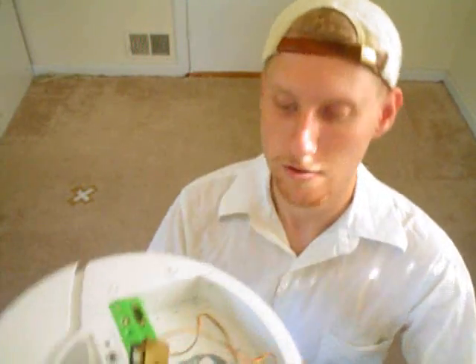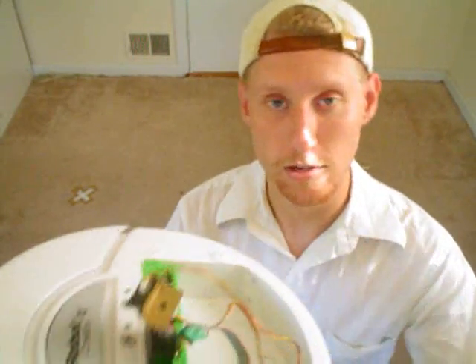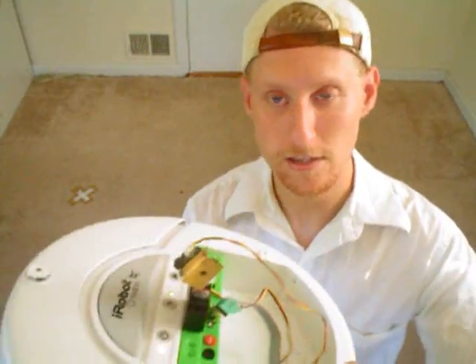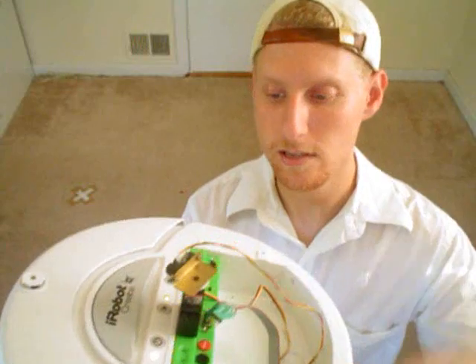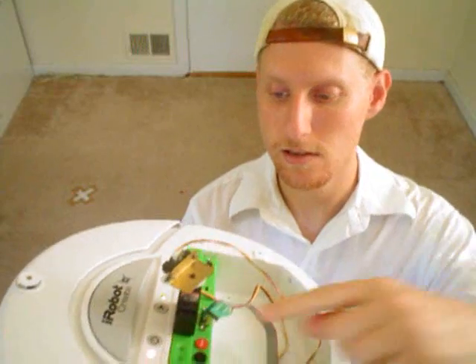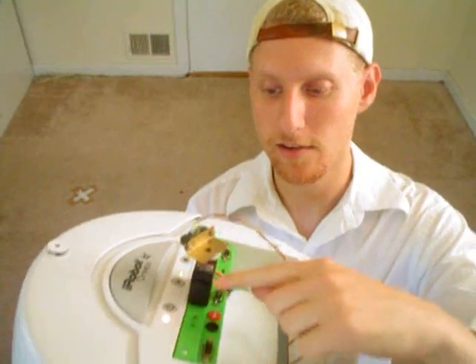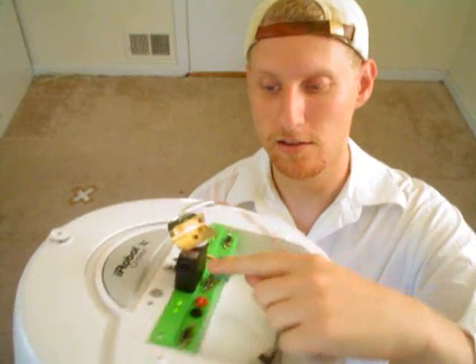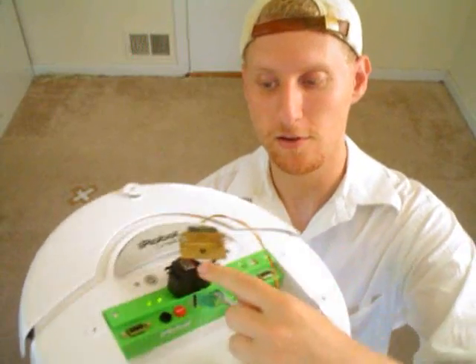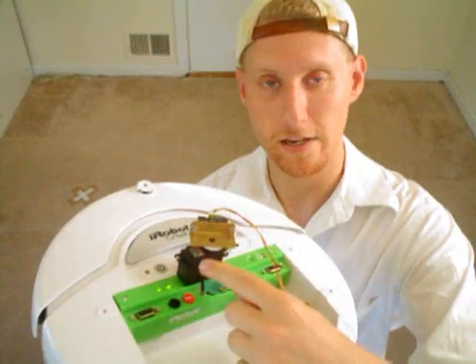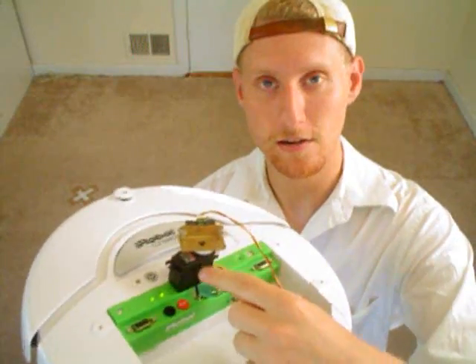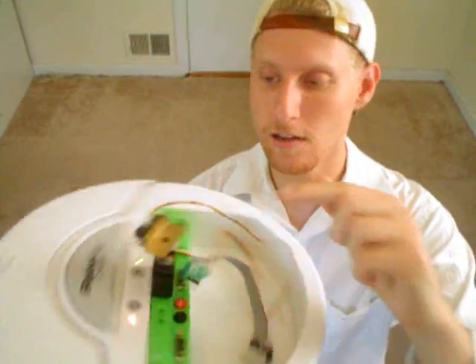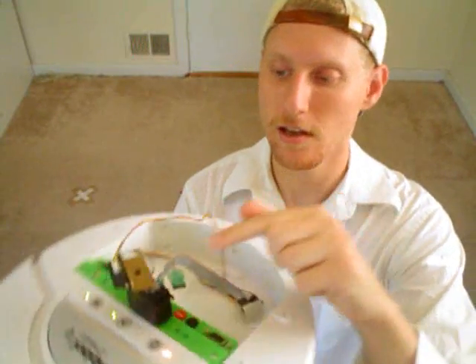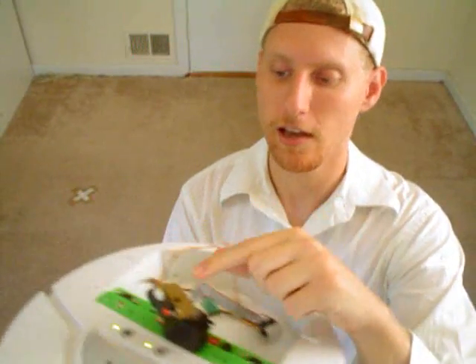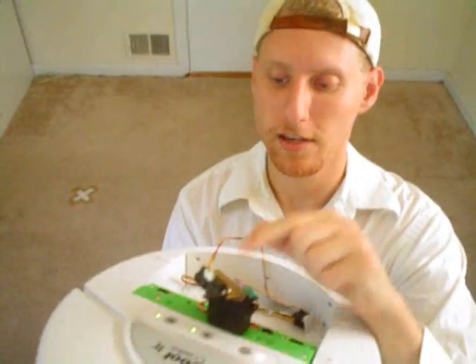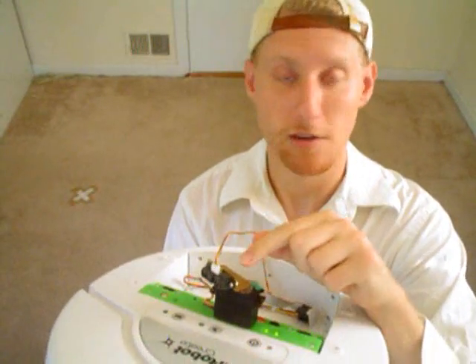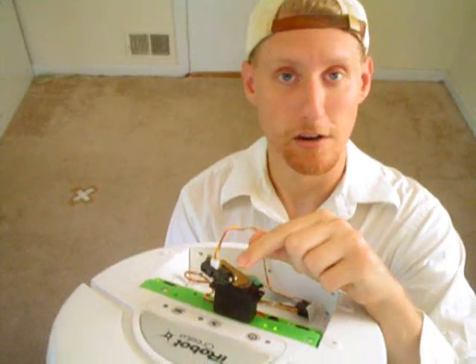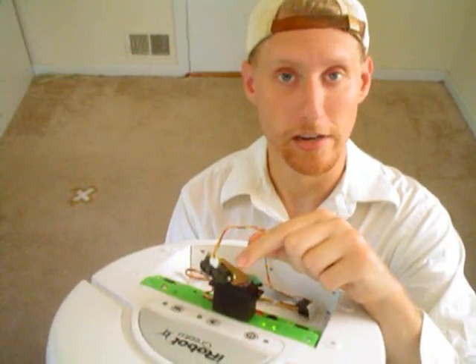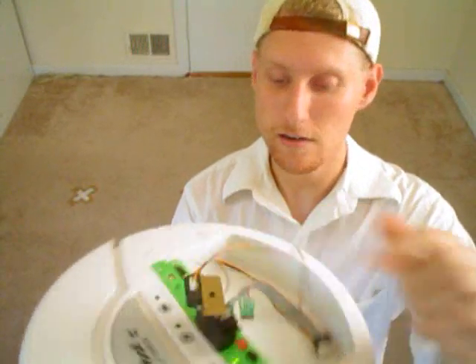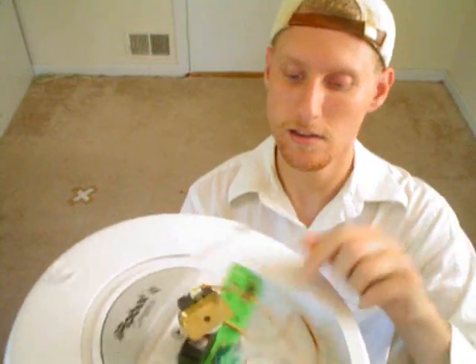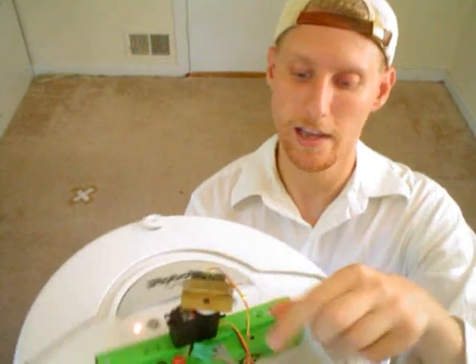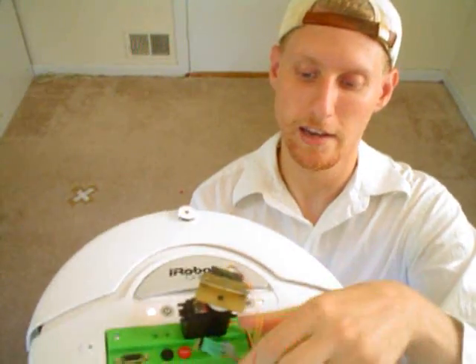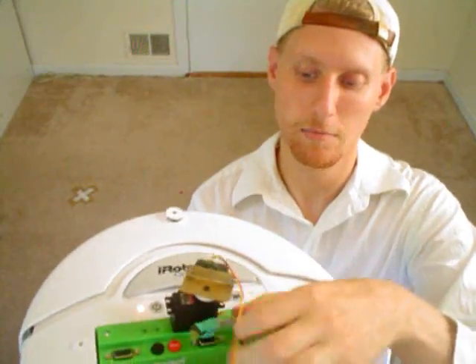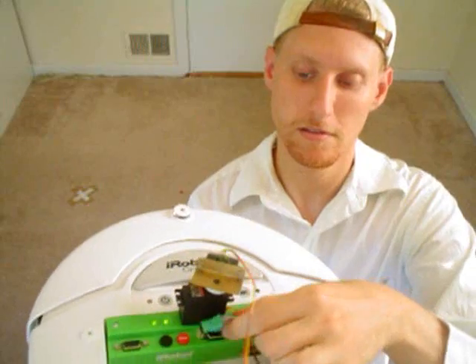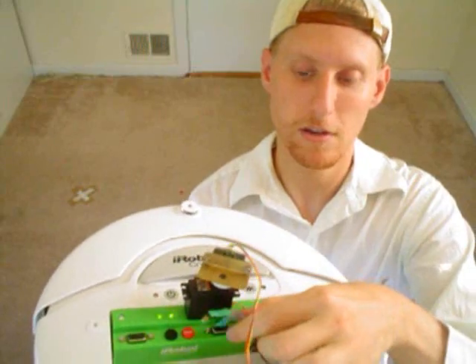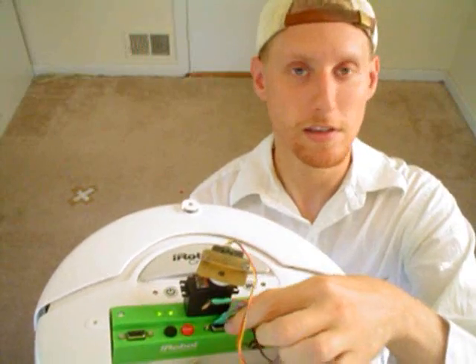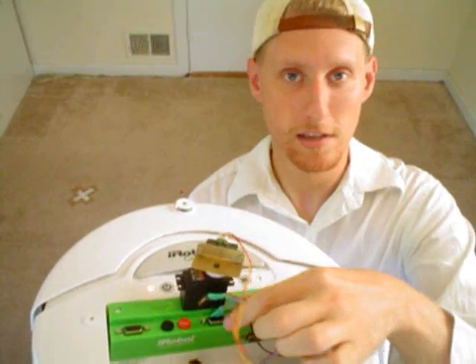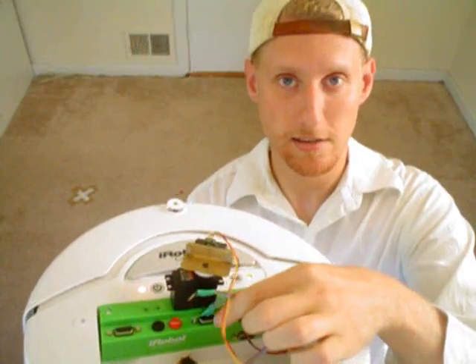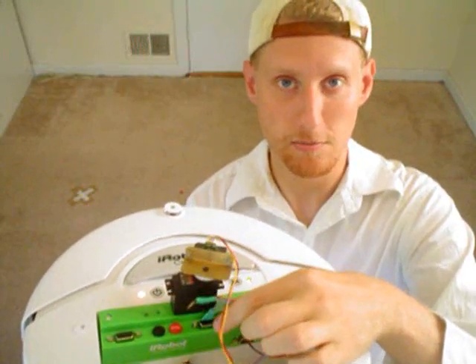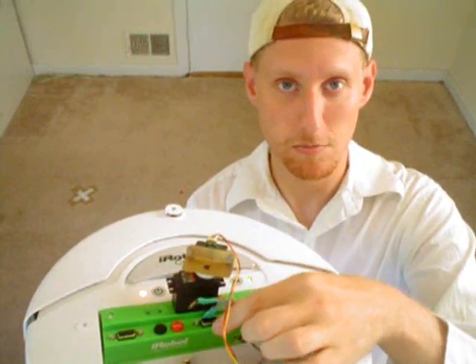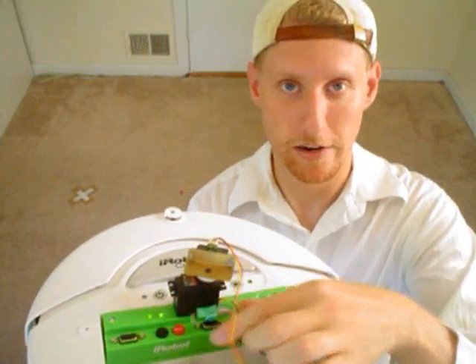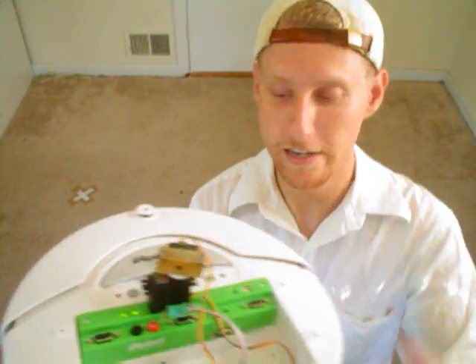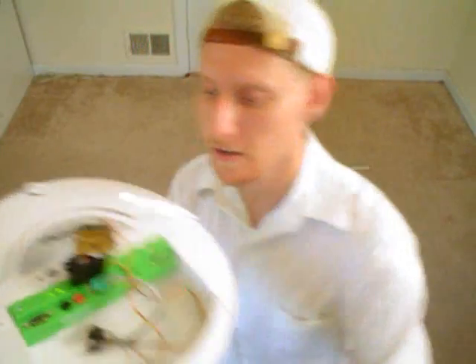As you can see I have a servo here, I have a sharp IR right here, and I plug them both into this middle port right here.